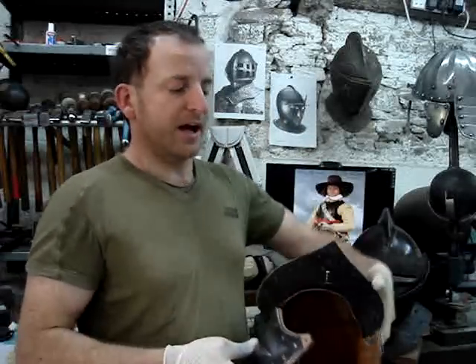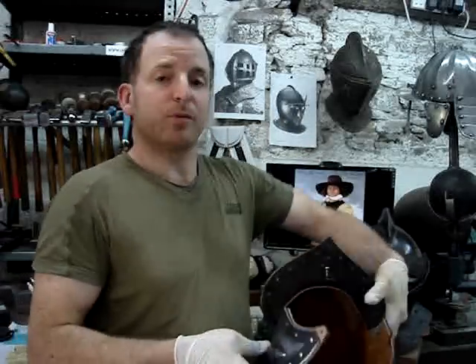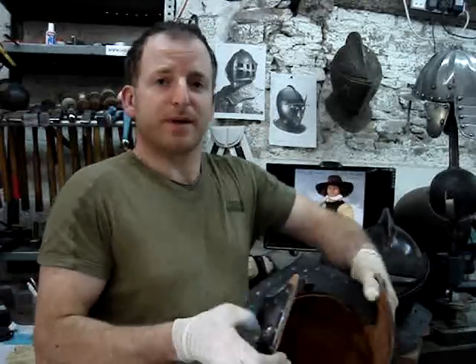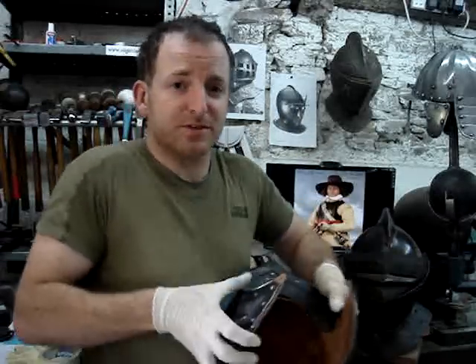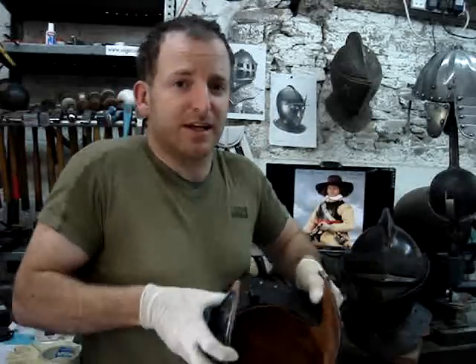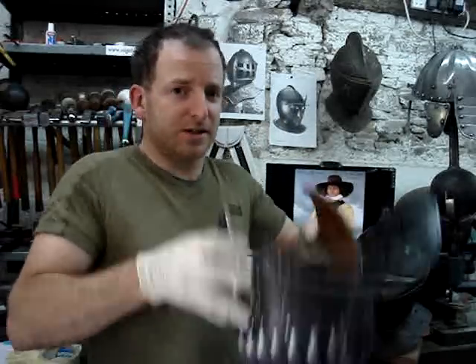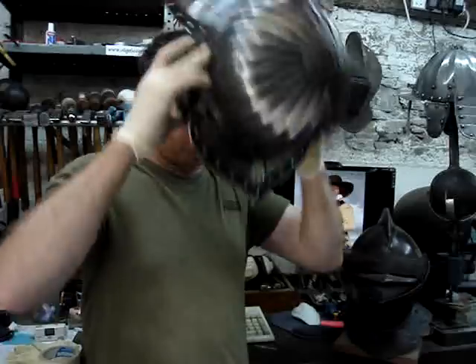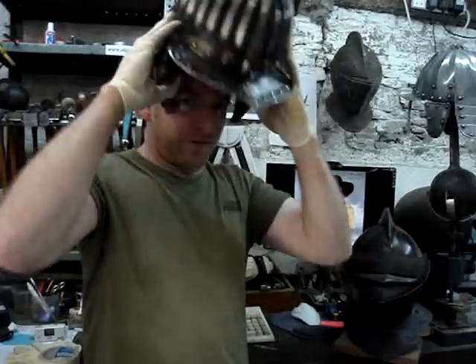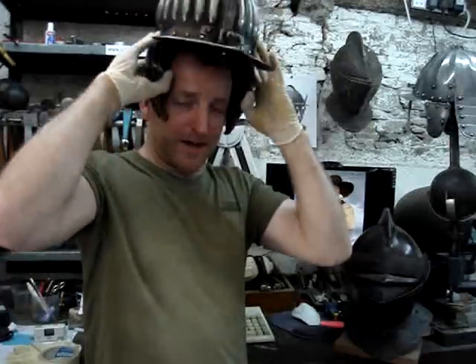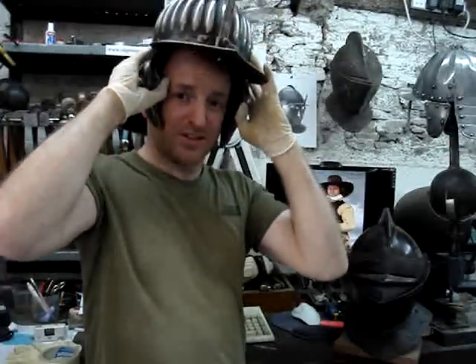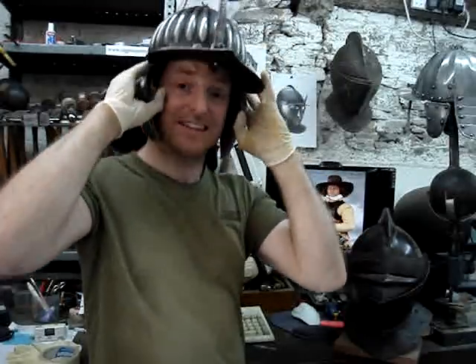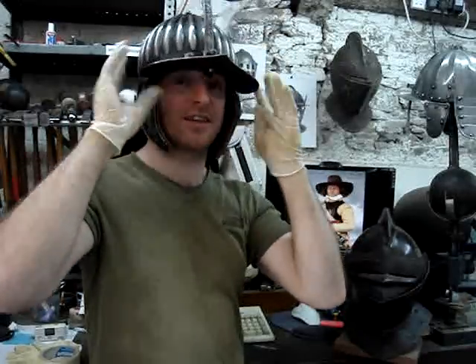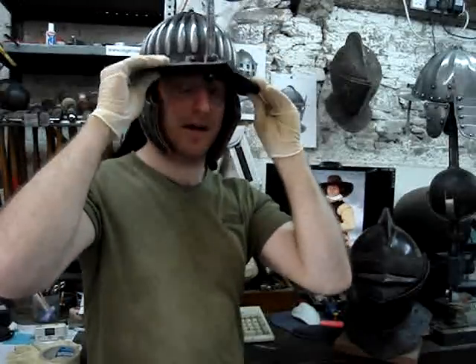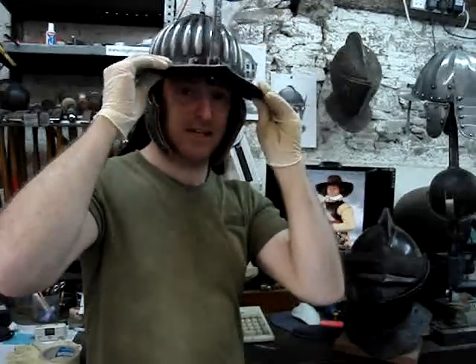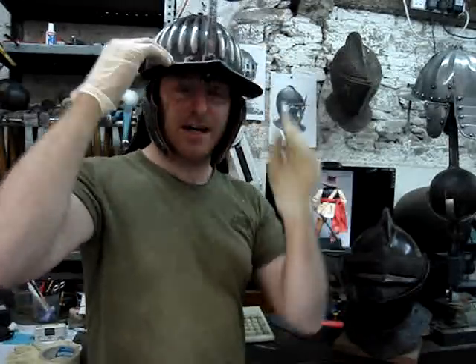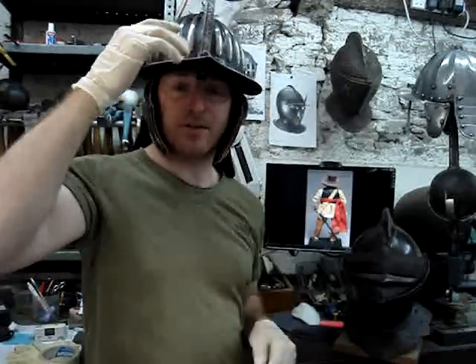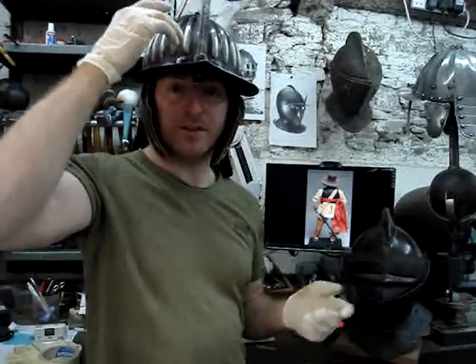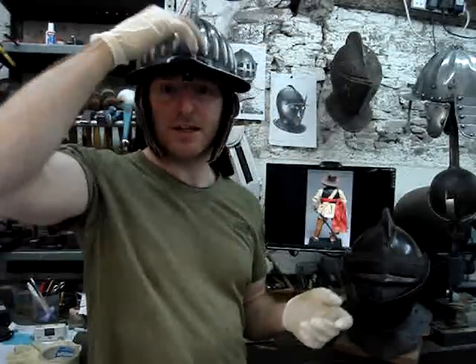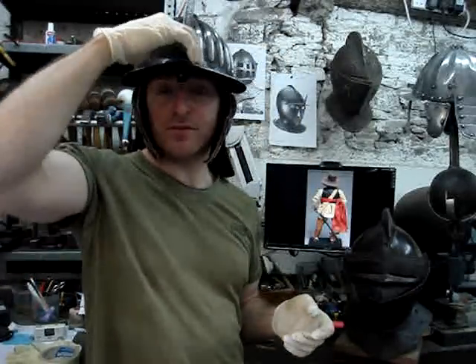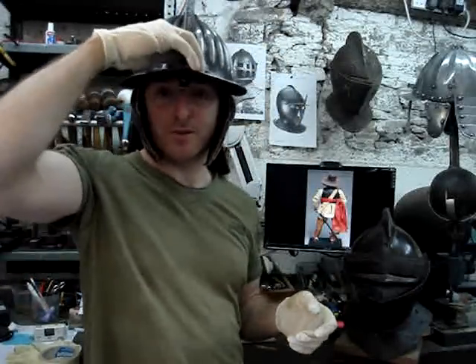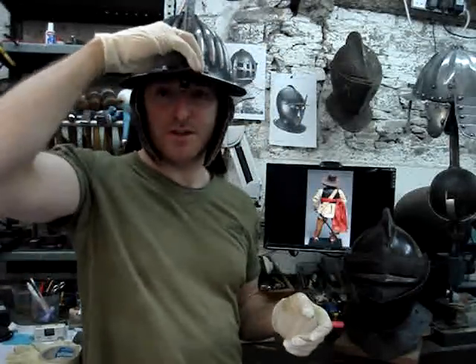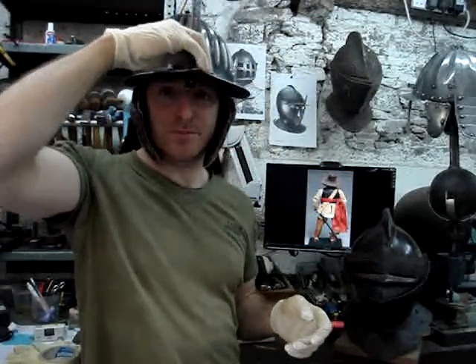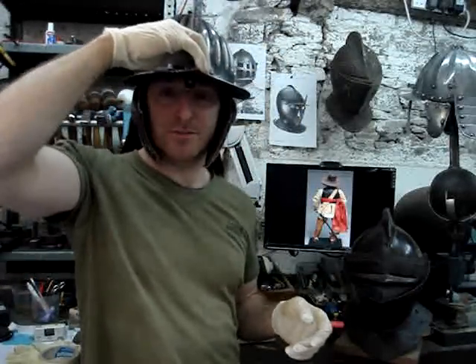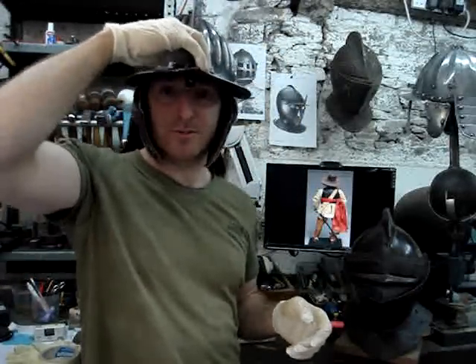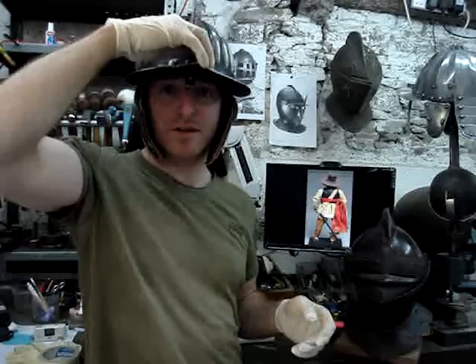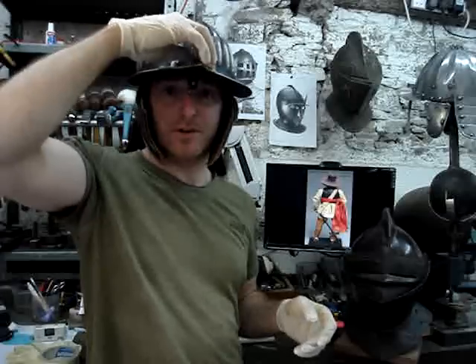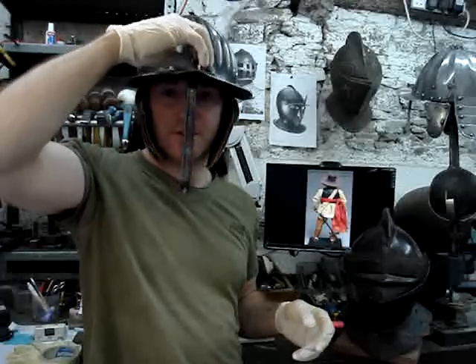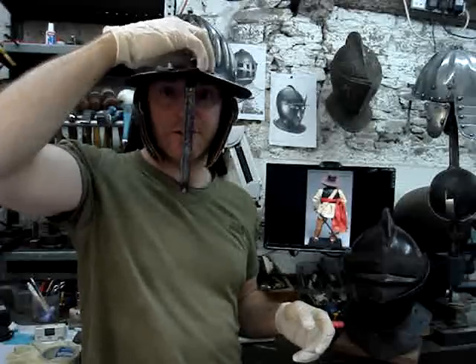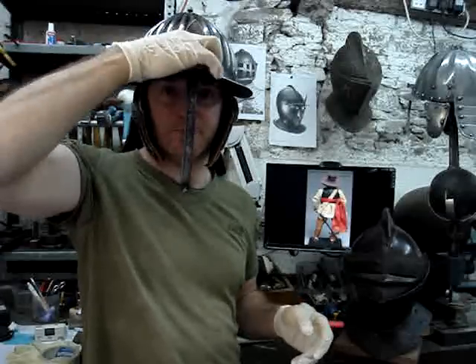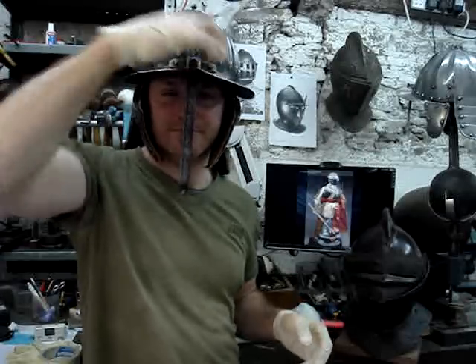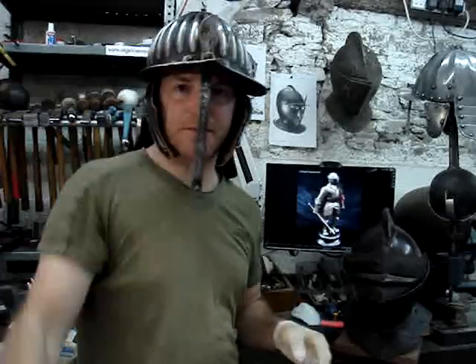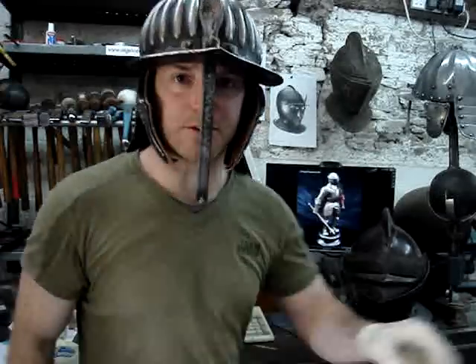The helmet weighs about two kilos or five pounds thereabouts. If you'd like one yourself, have a look on the website. Thanks a lot.